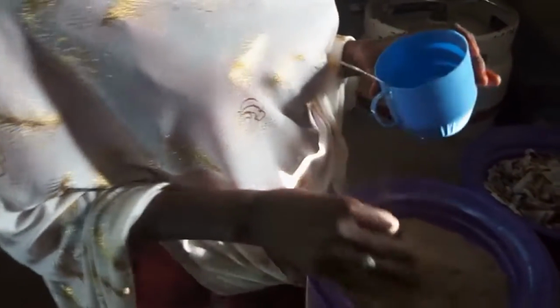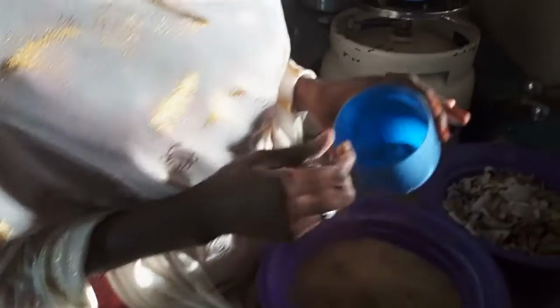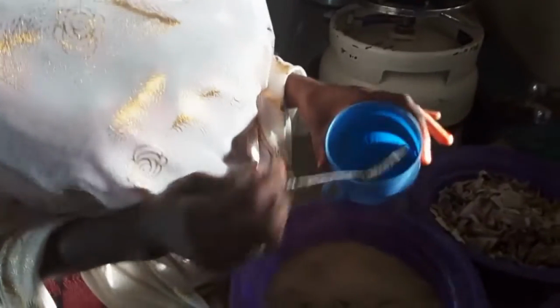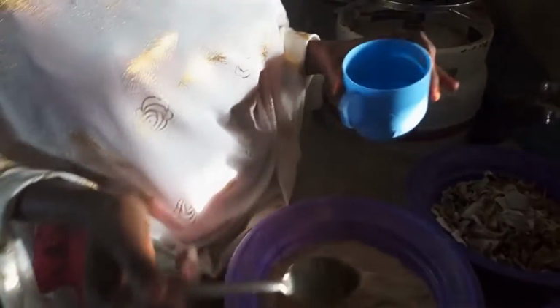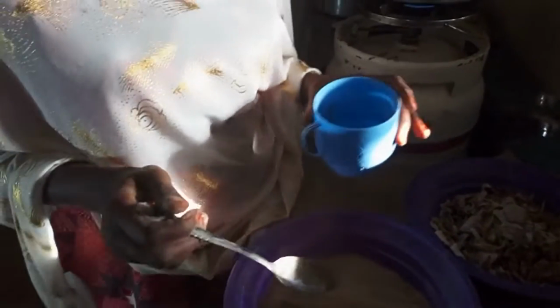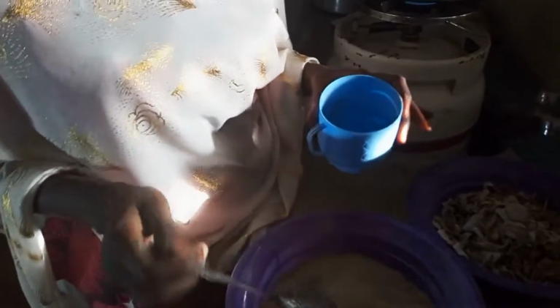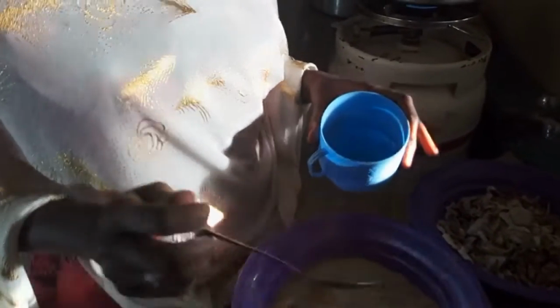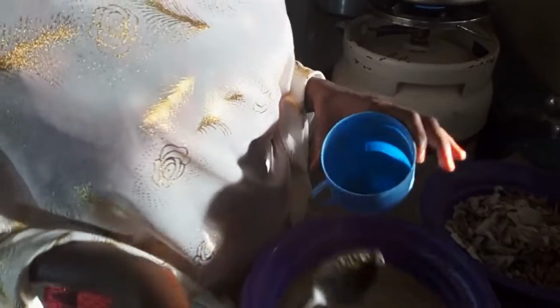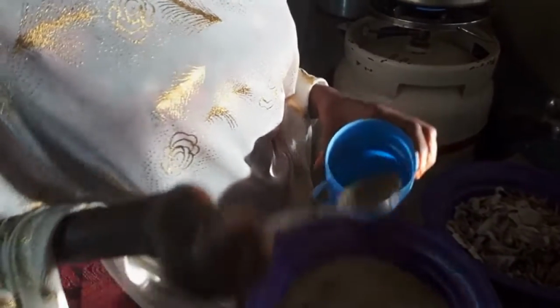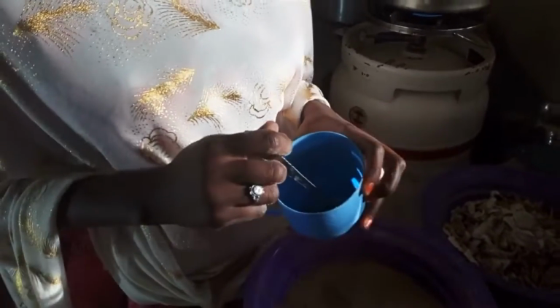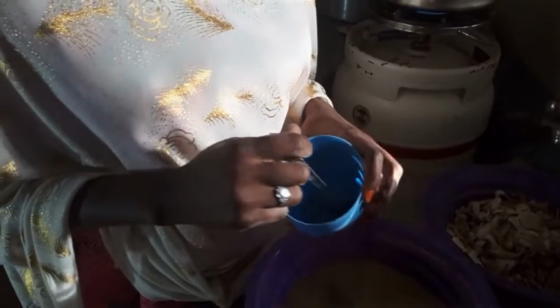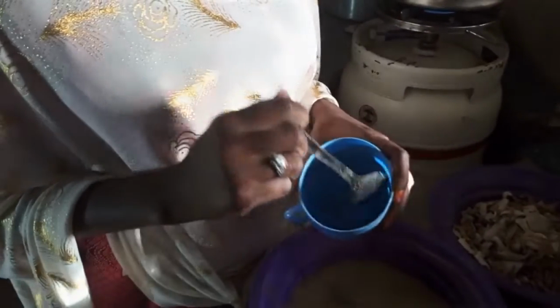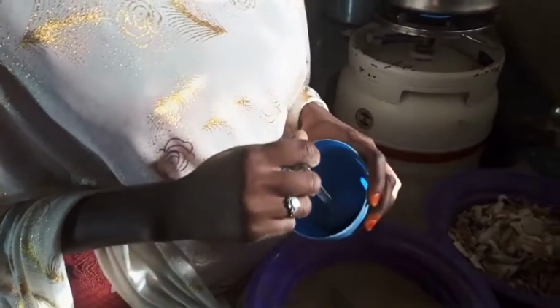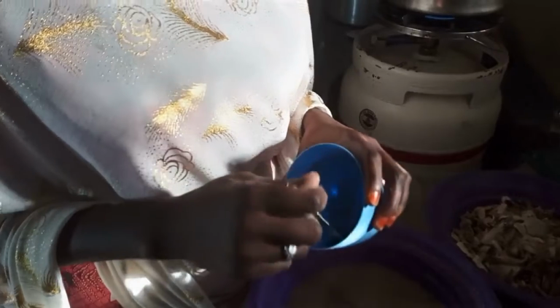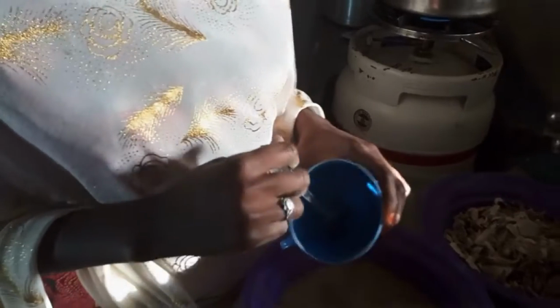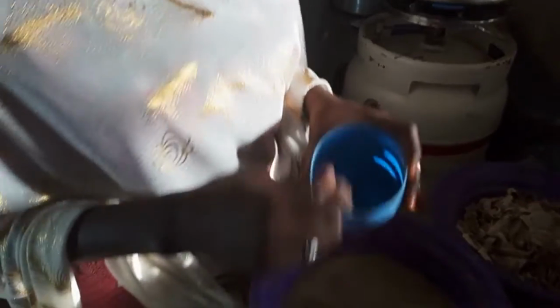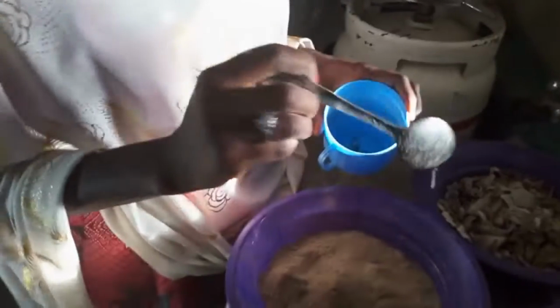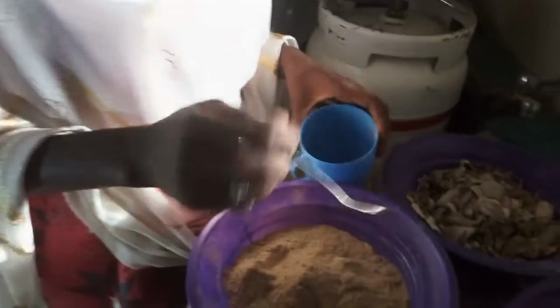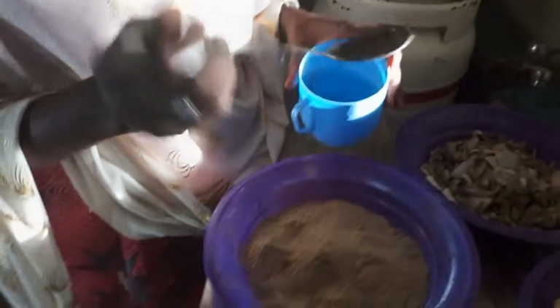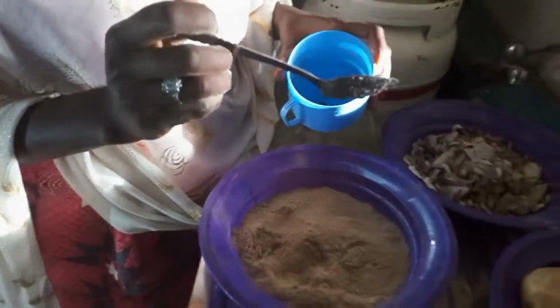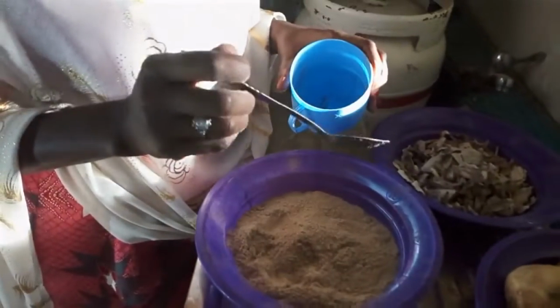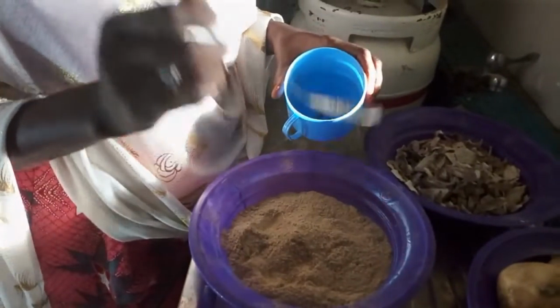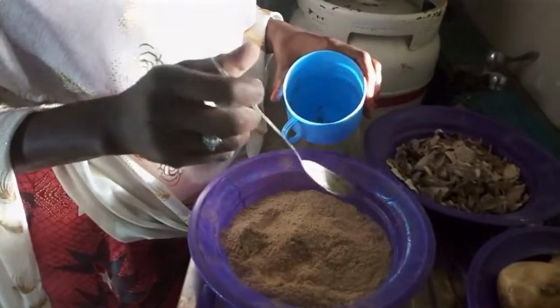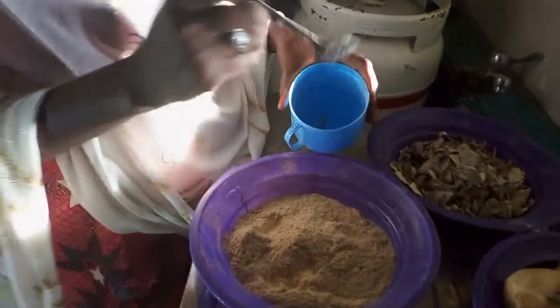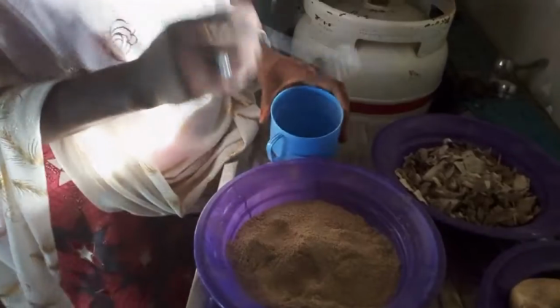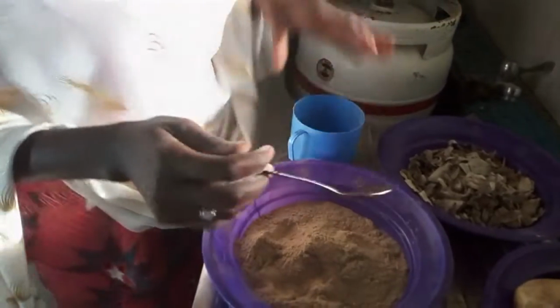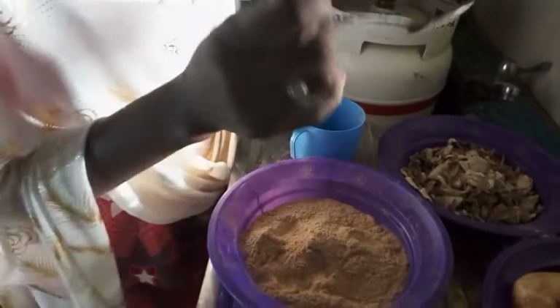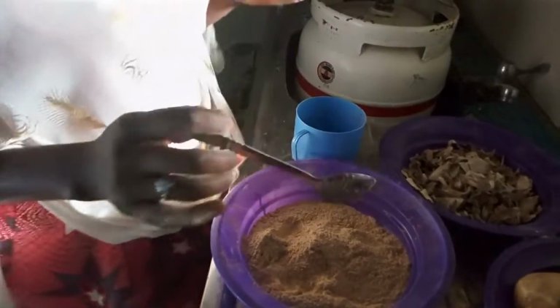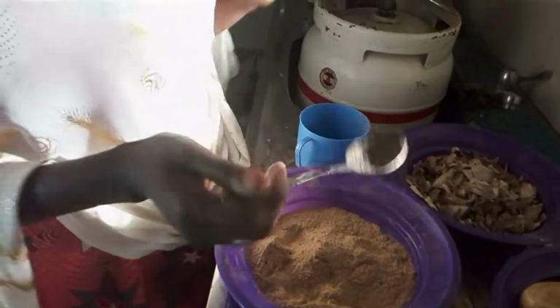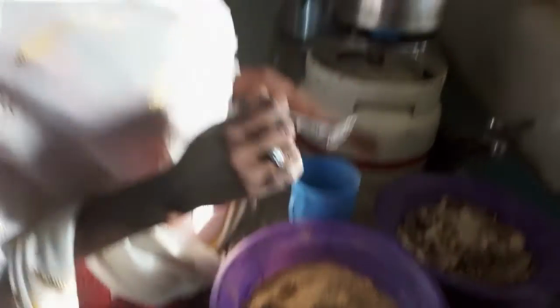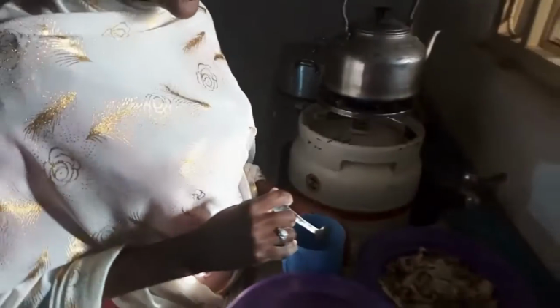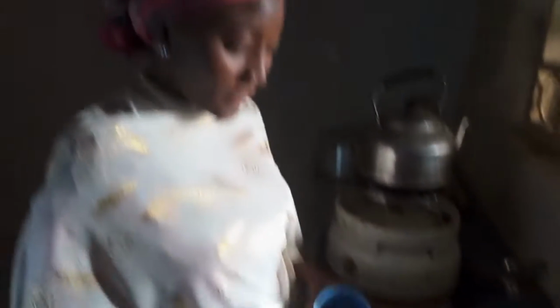The diet that I found to obtain from it is called sweet potato fura — that is Kunung Pawan Dankali in Hausa — and also a sweet potato pudding.